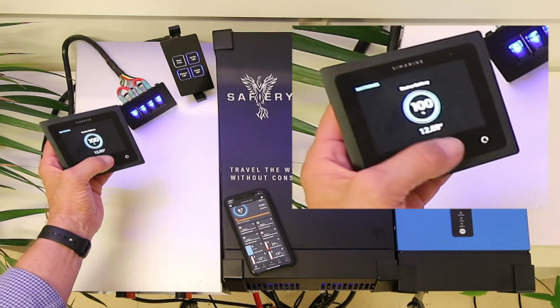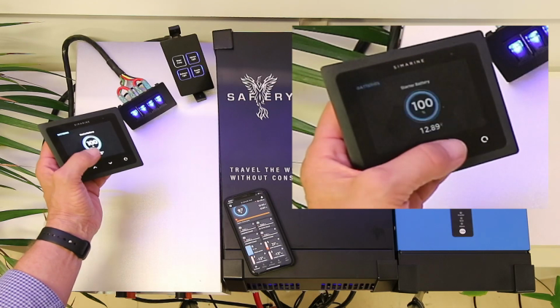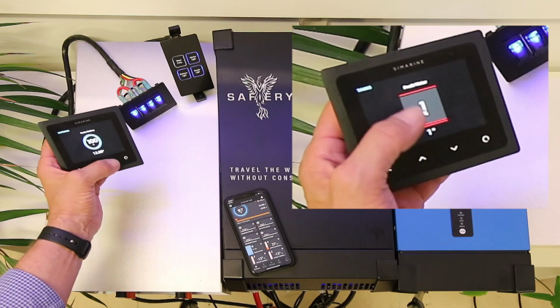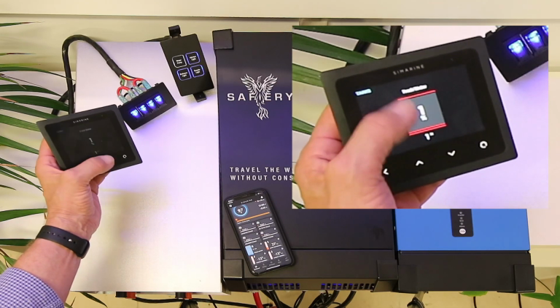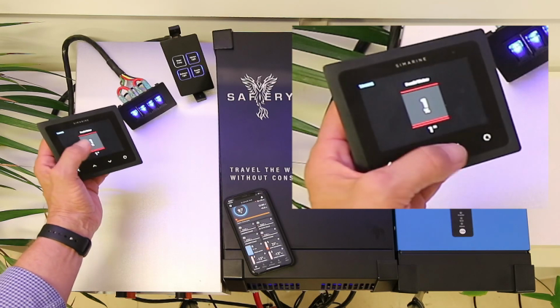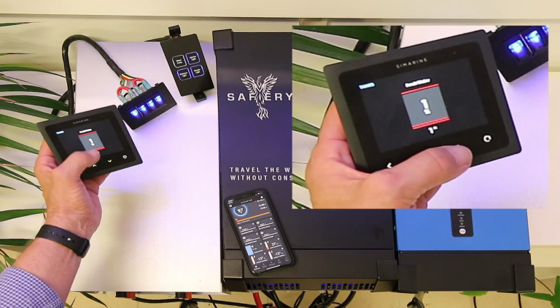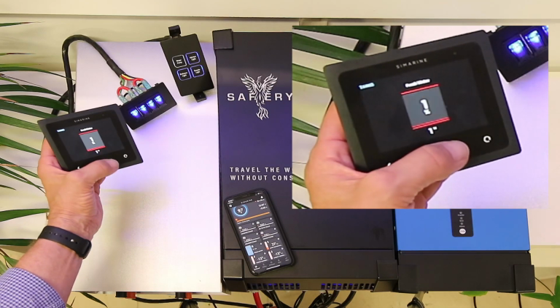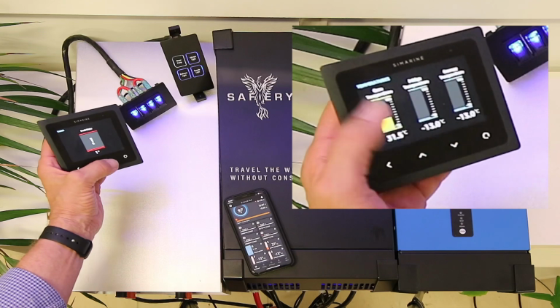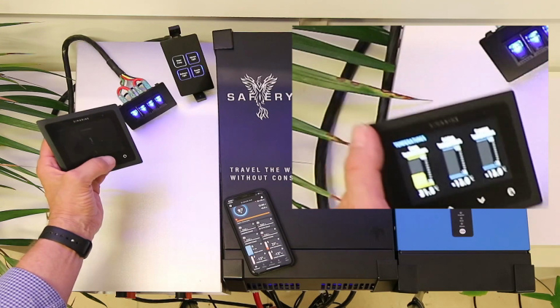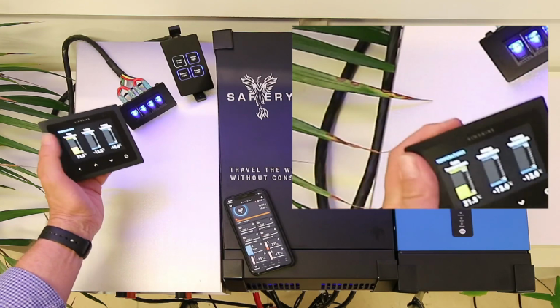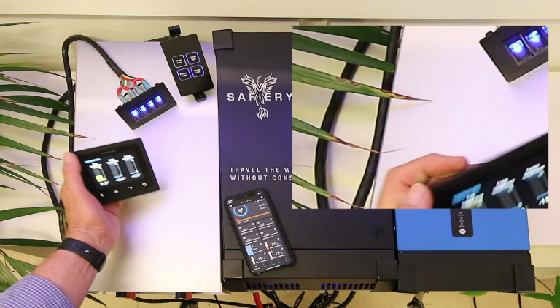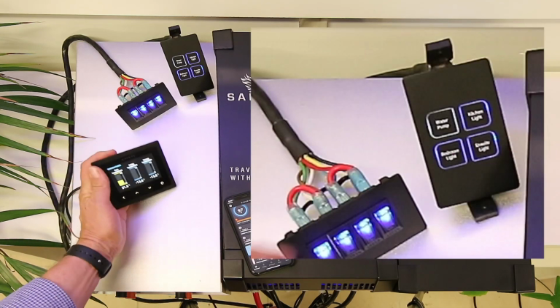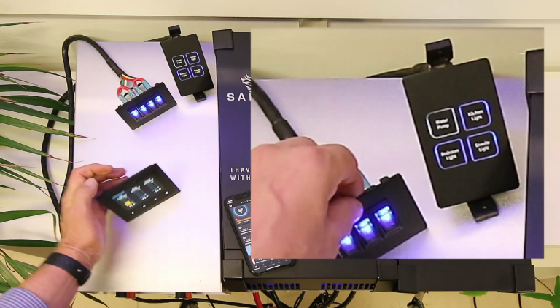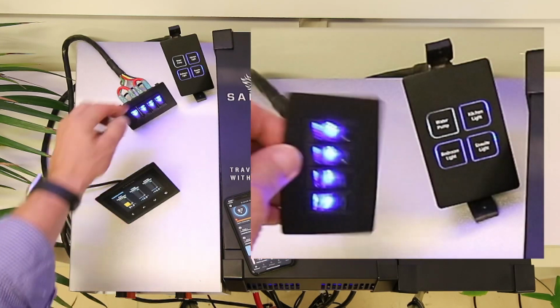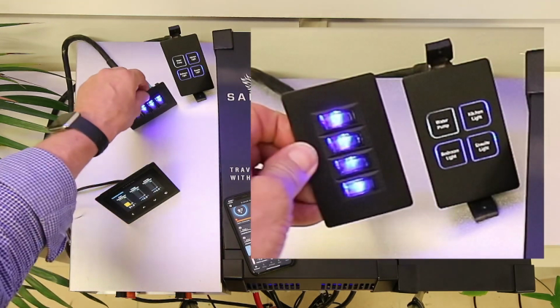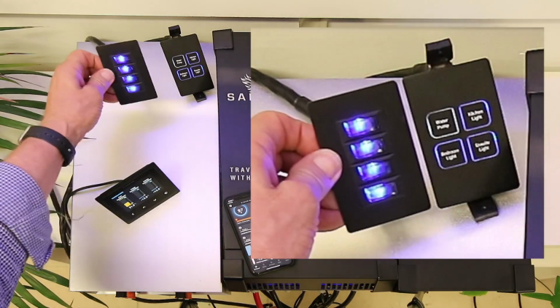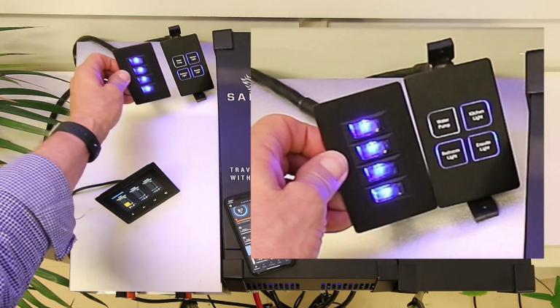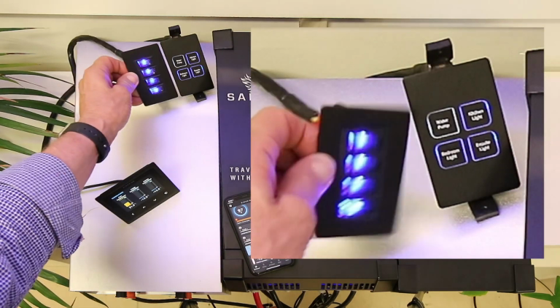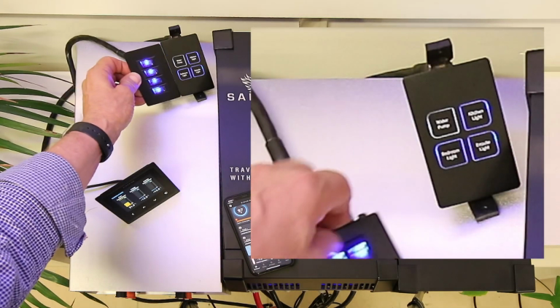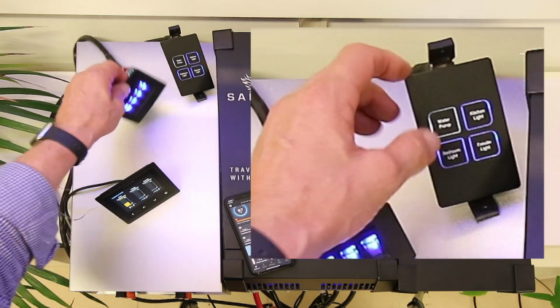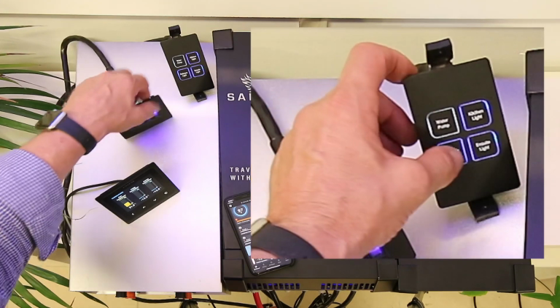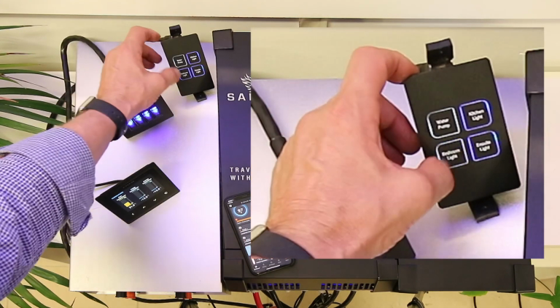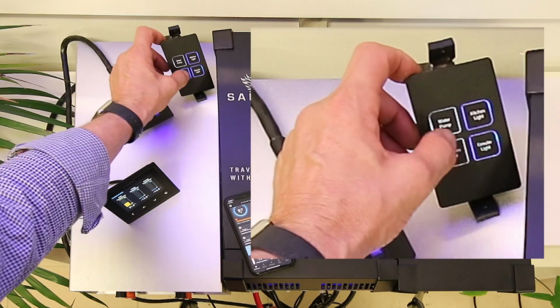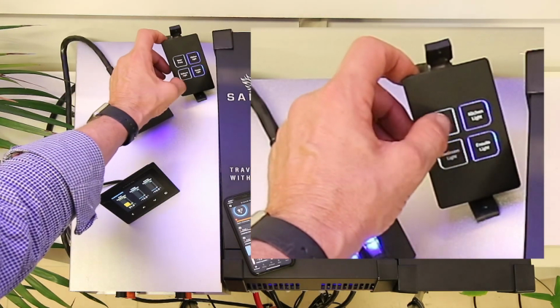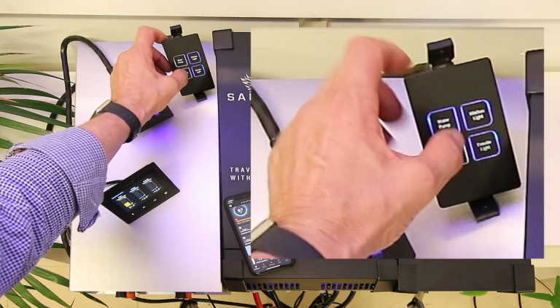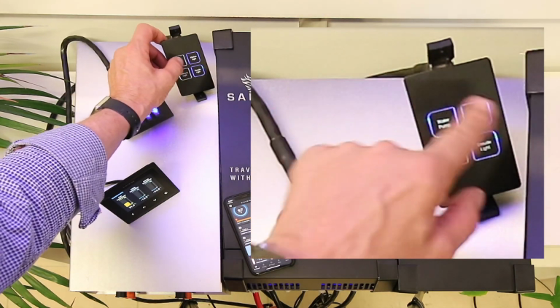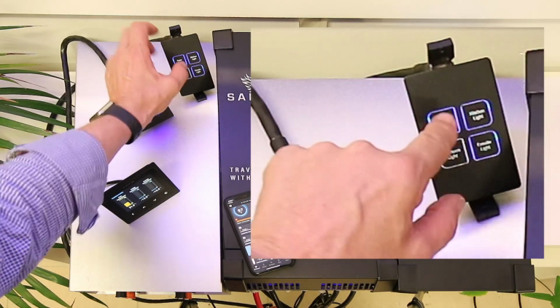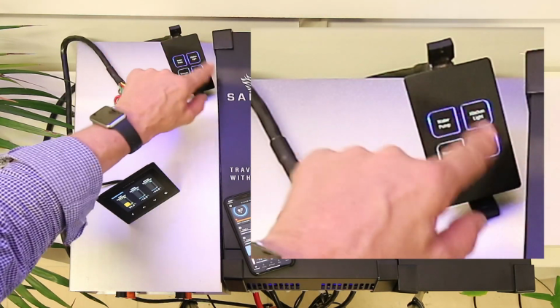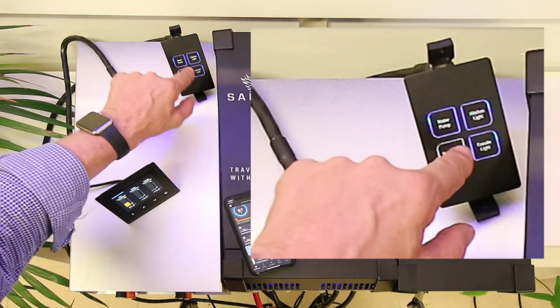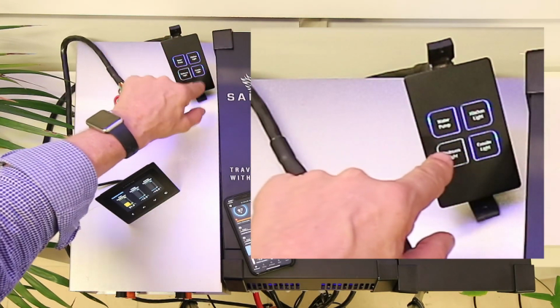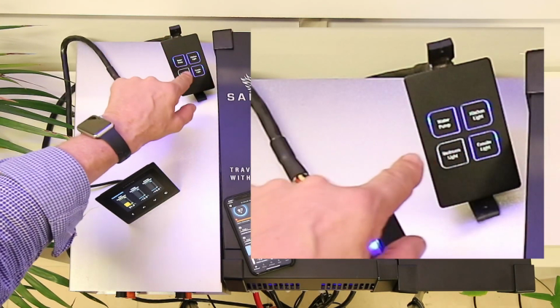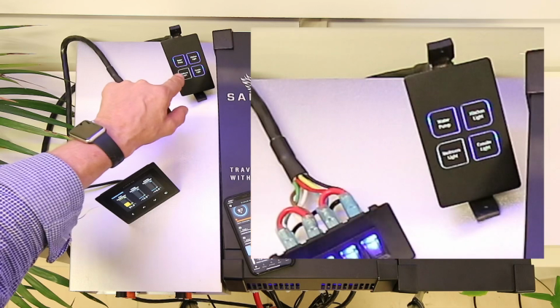We're giving you the starter battery, fresh water tank level, and three temperatures. Four breaker switches in the same size format as the classic switch here. These switches that are blue lit offer dimmable lights.